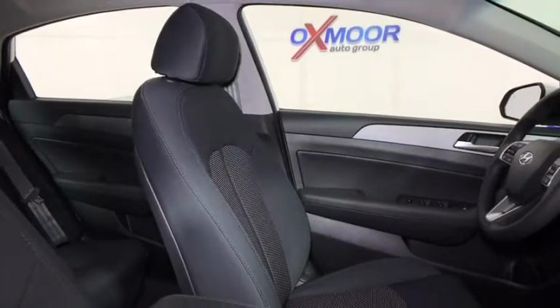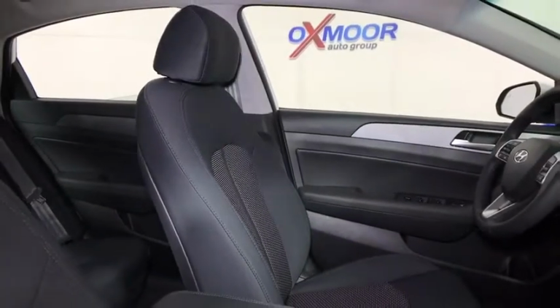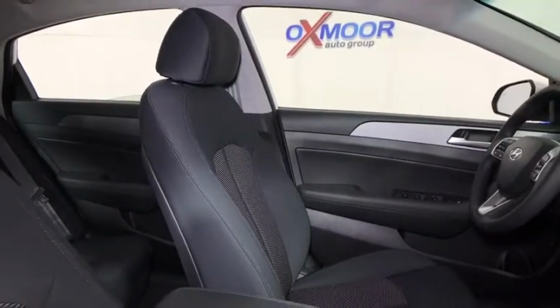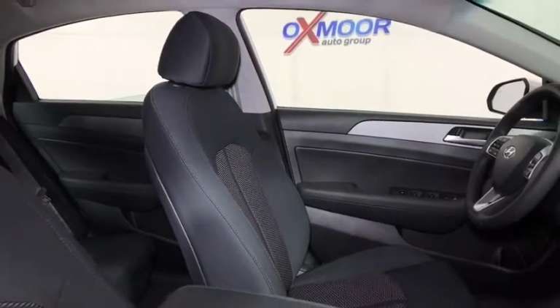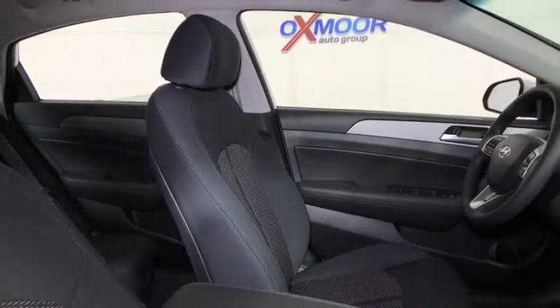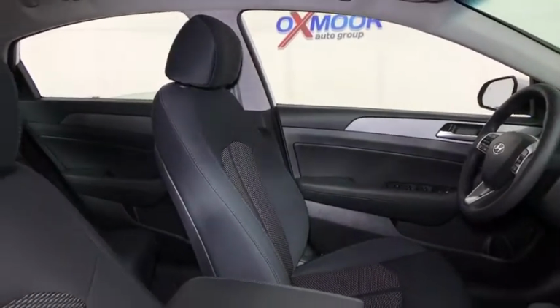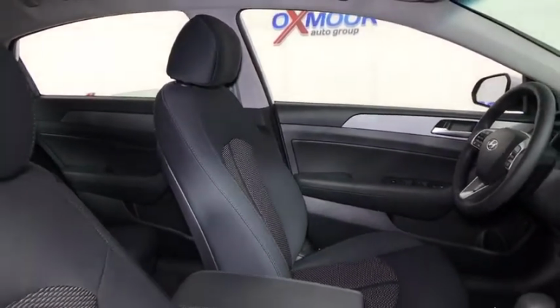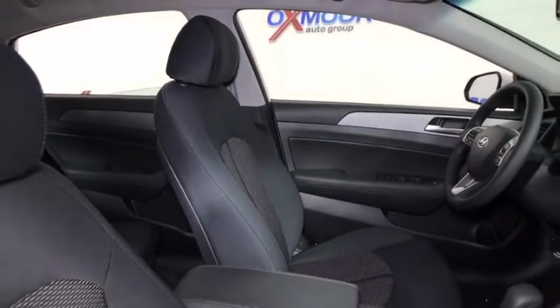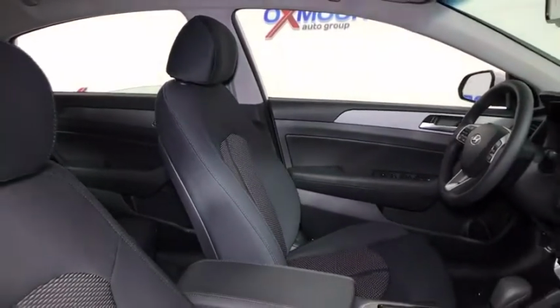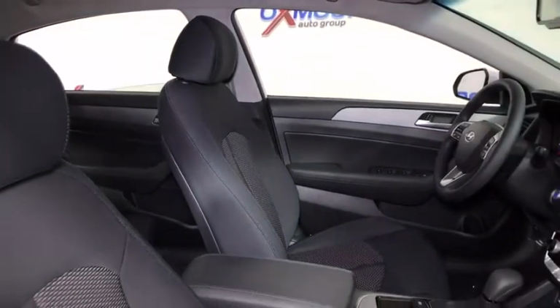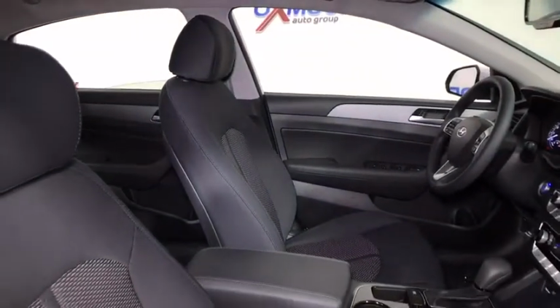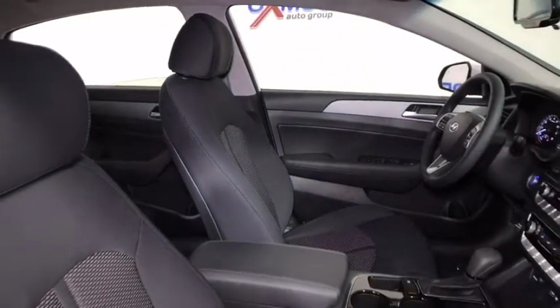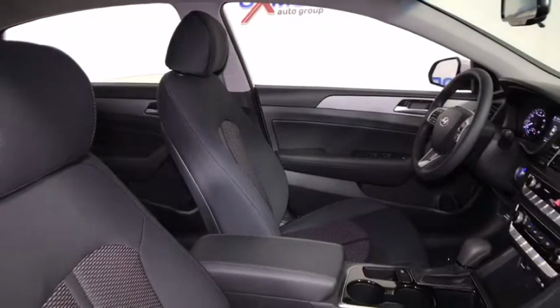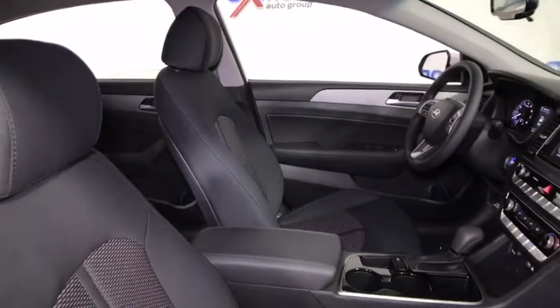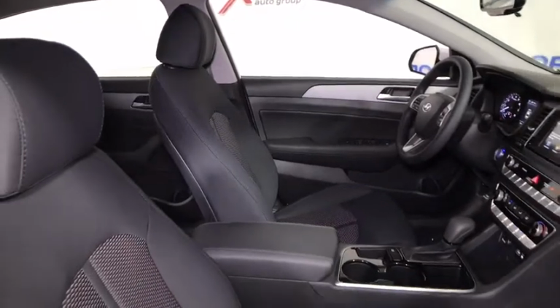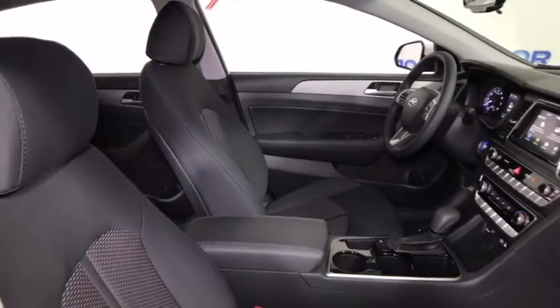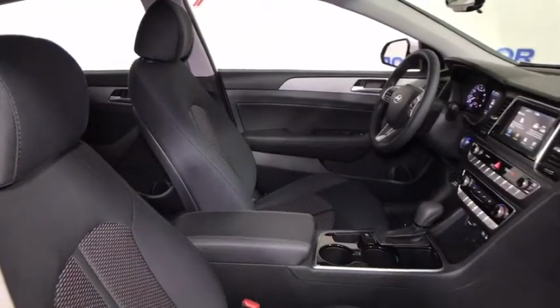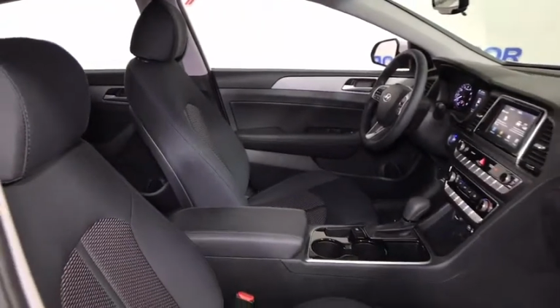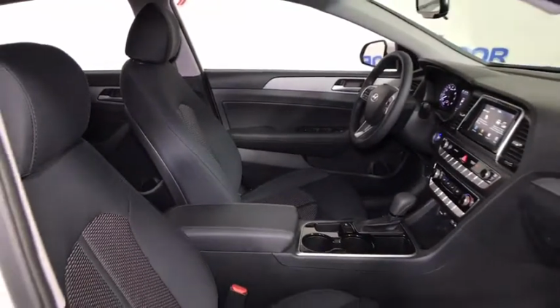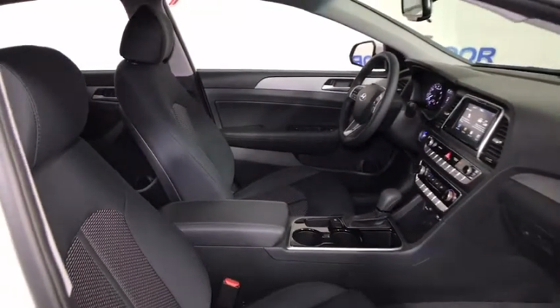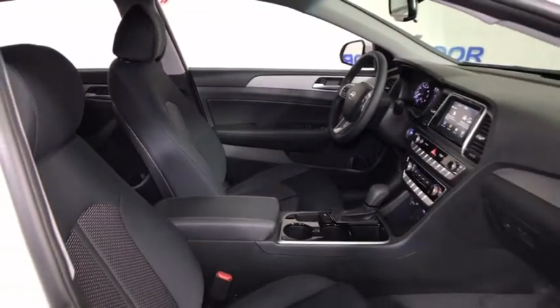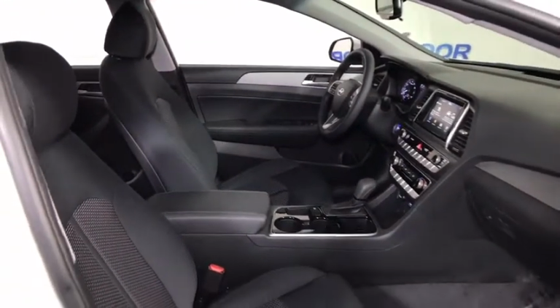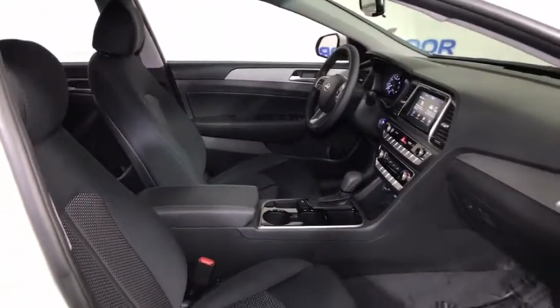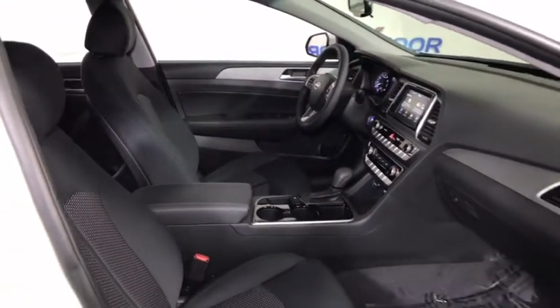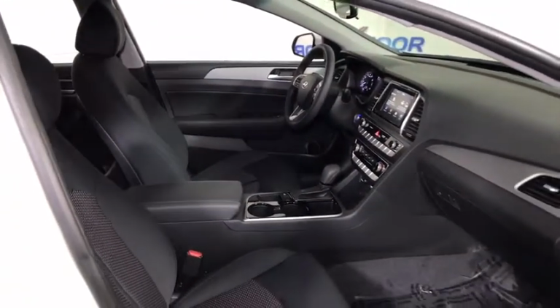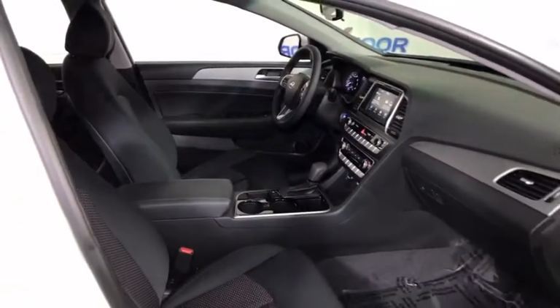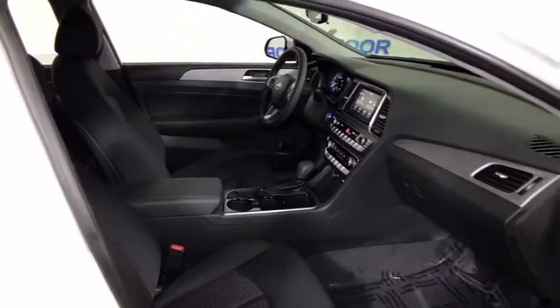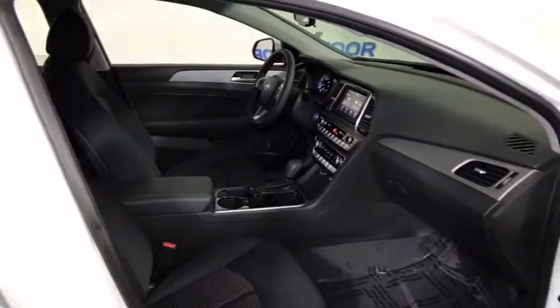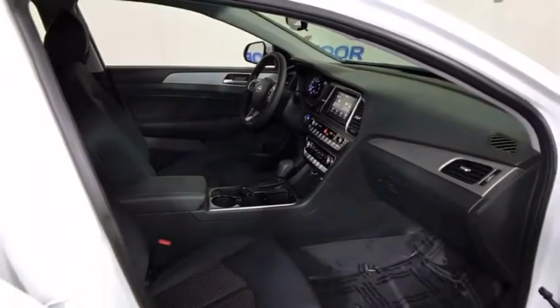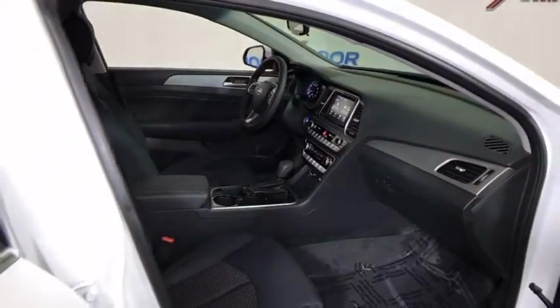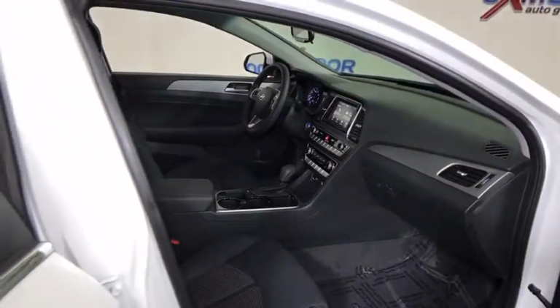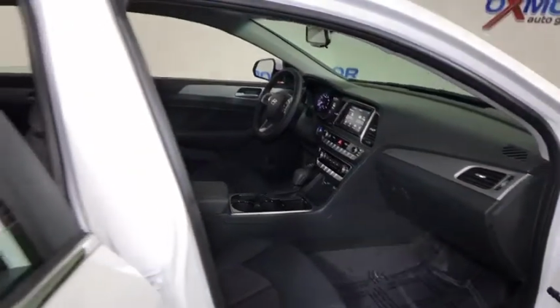Panic alarm, tilt steering wheel, power driver's seat, driver vanity mirror. This vehicle offers reliability and good looks at a great price. So come in and take a test drive today.